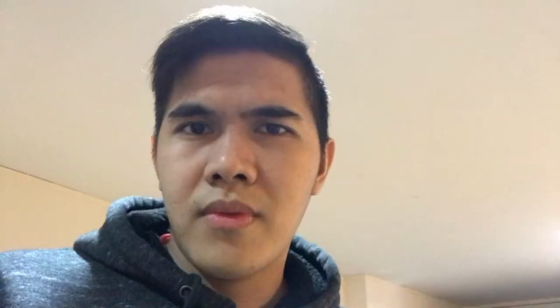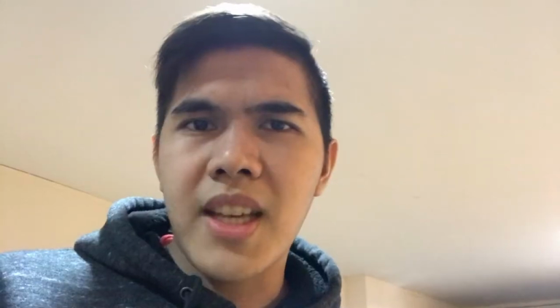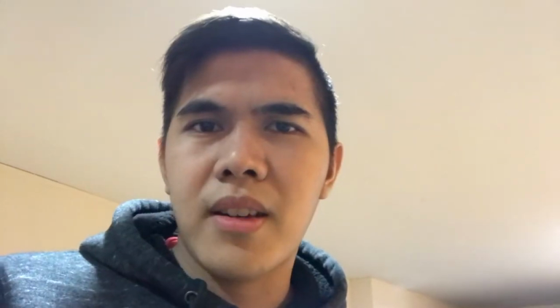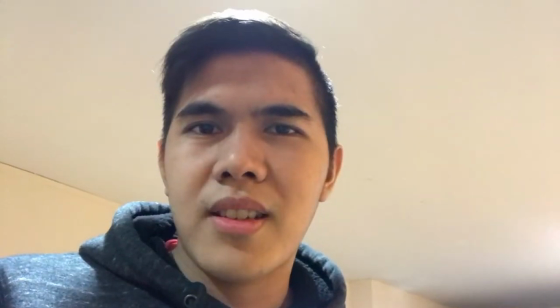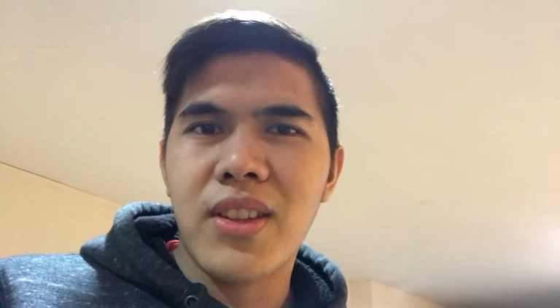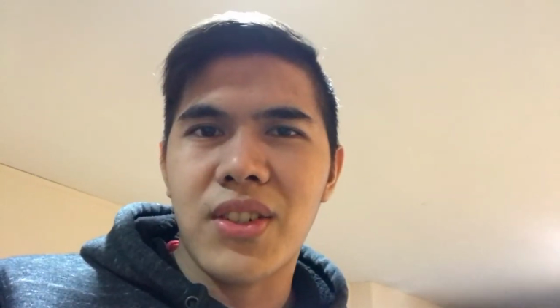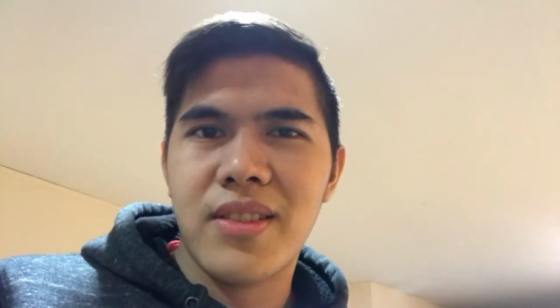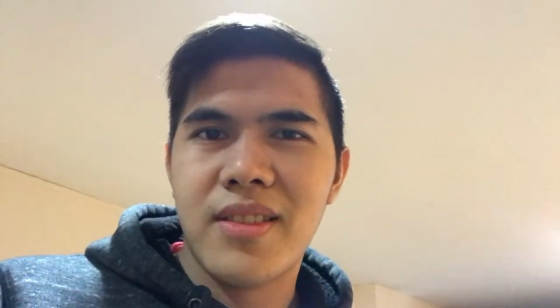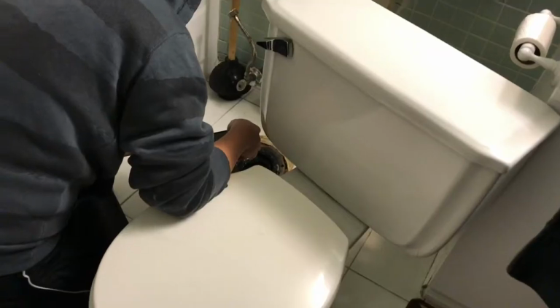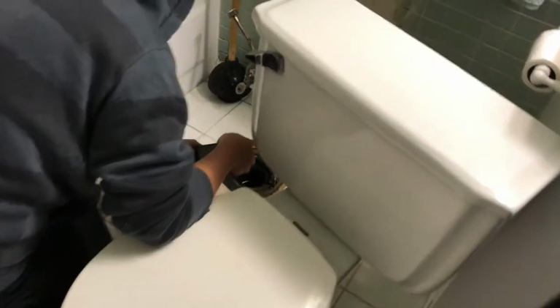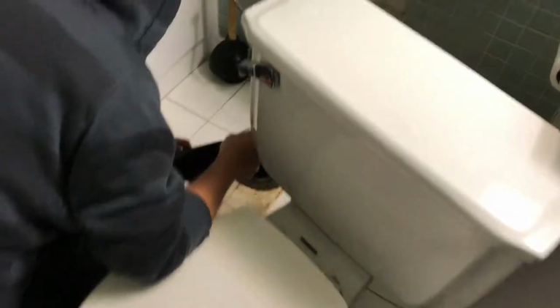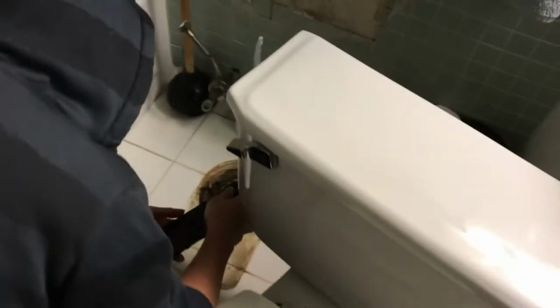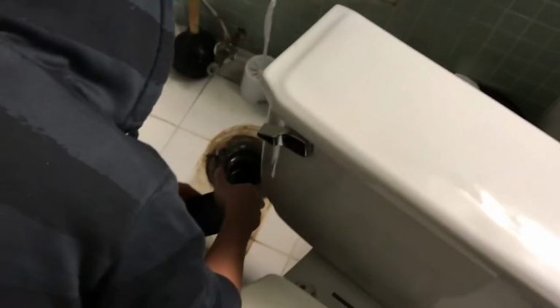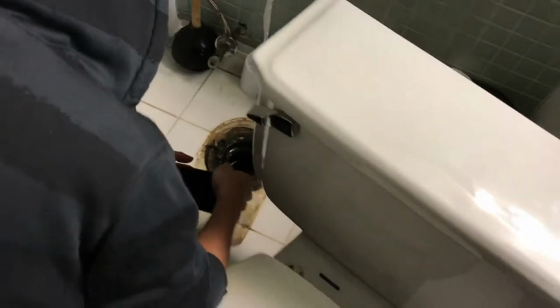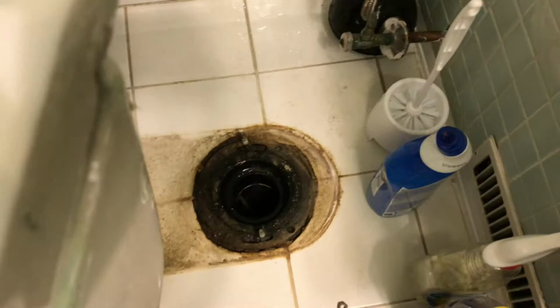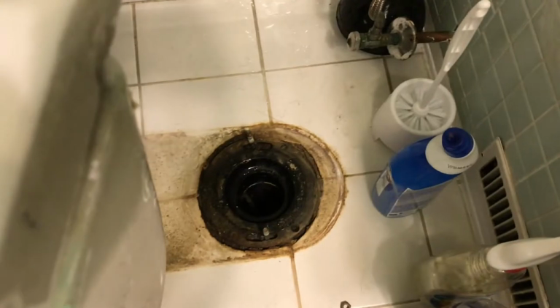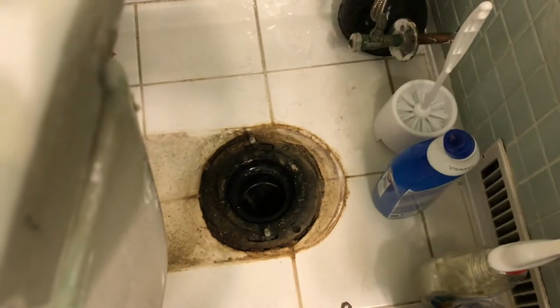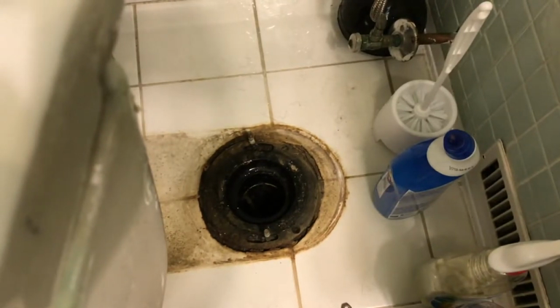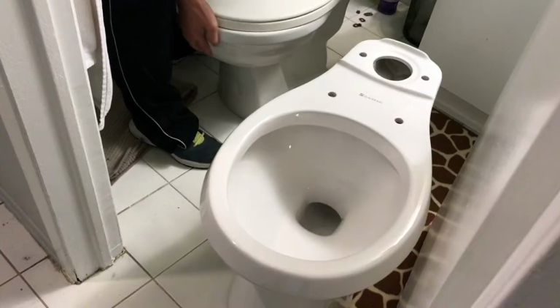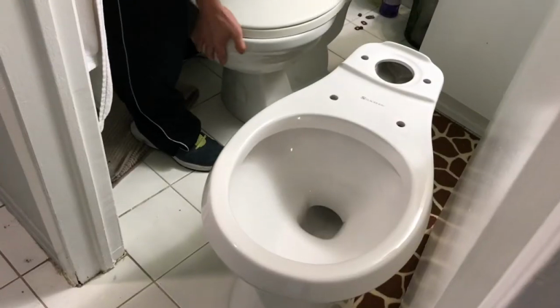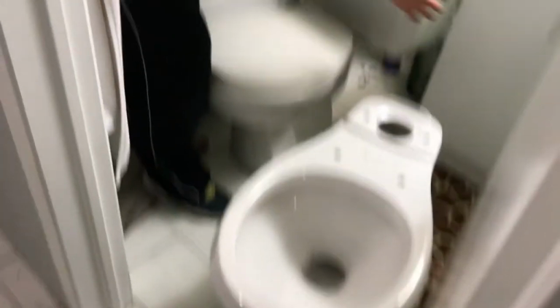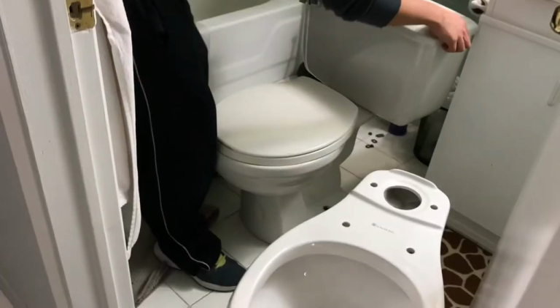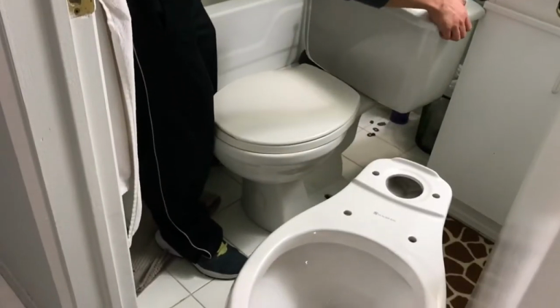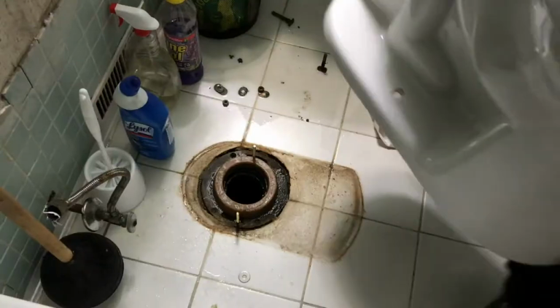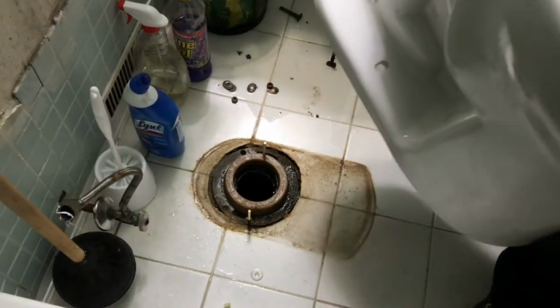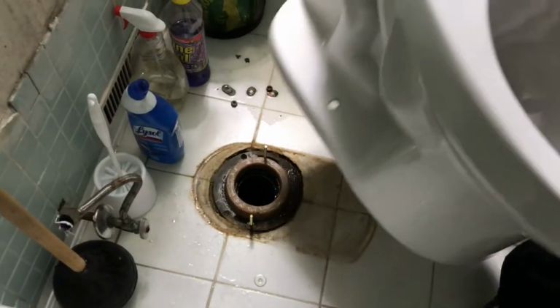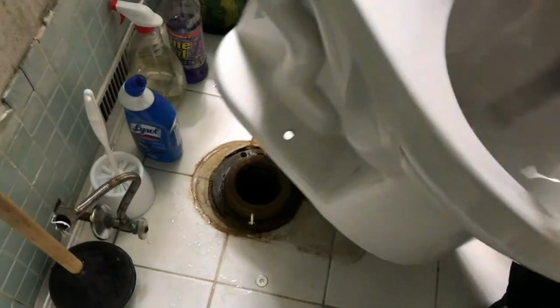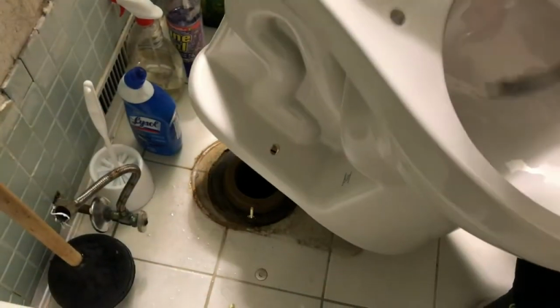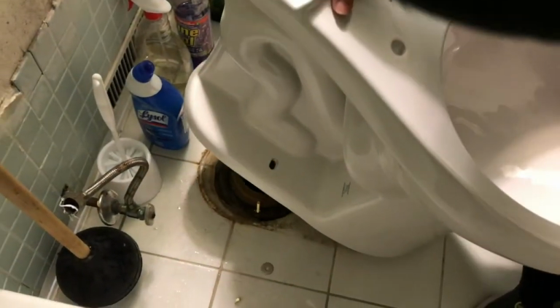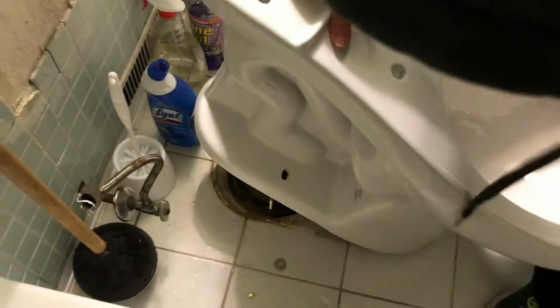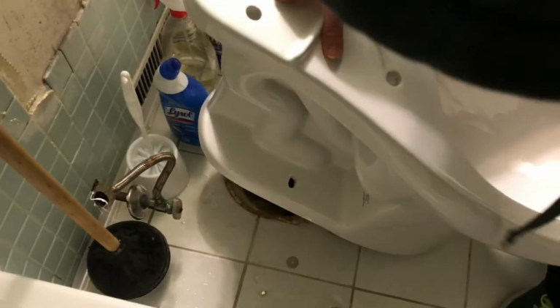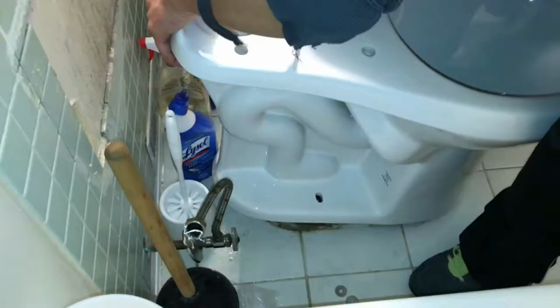Next part is the installation. The old toilet comes off. What a dirty hole. Here's the toilet bowl, here's the new toilet bowl, here's the wax, and the water tank.